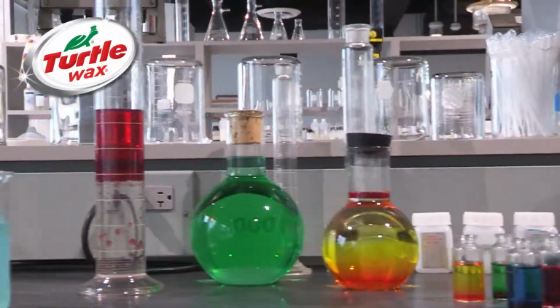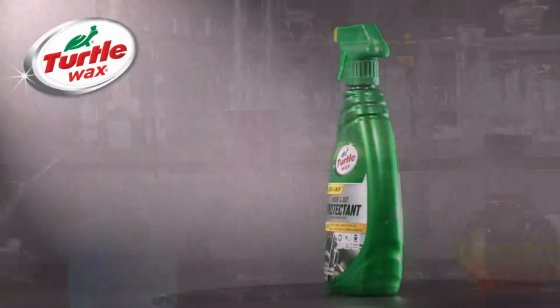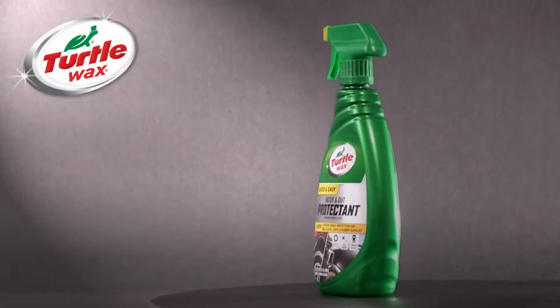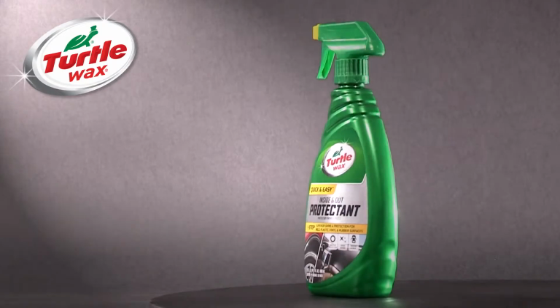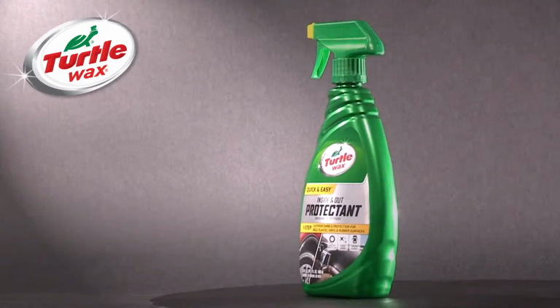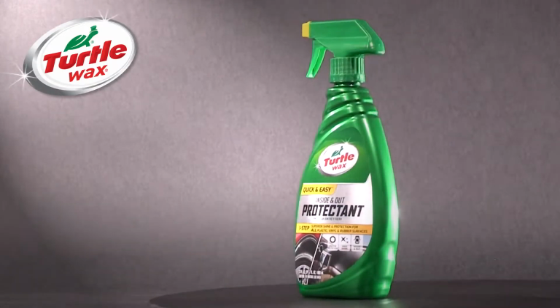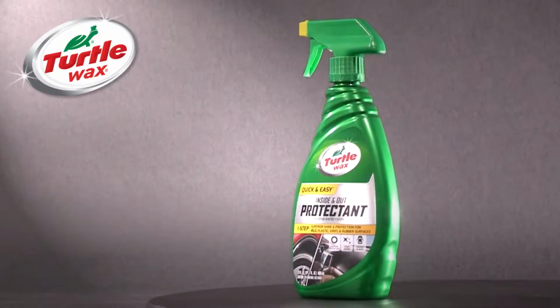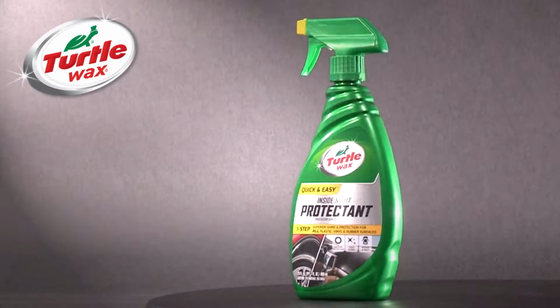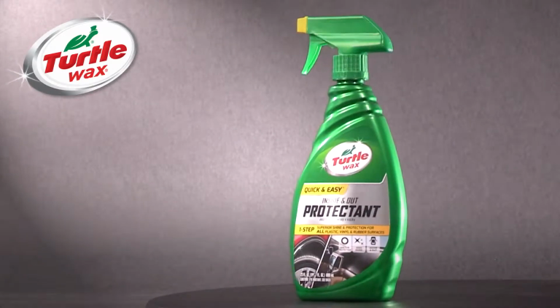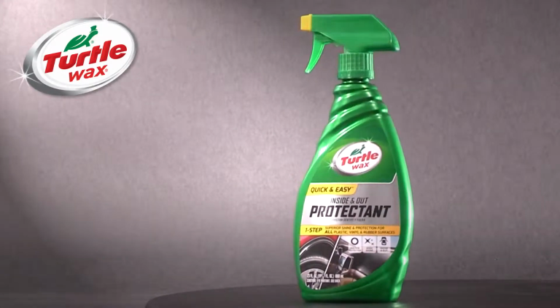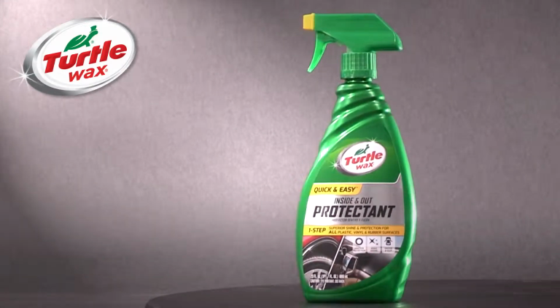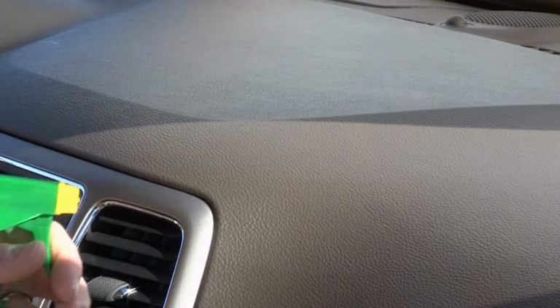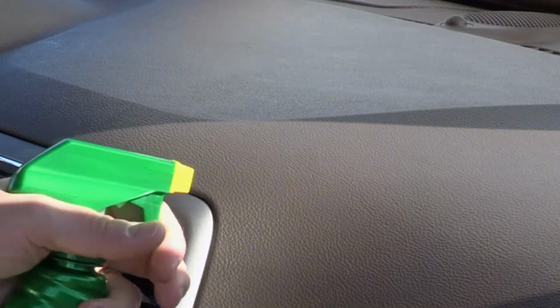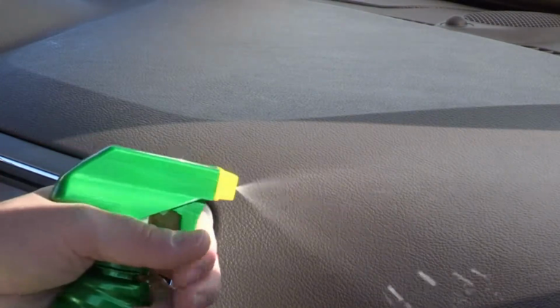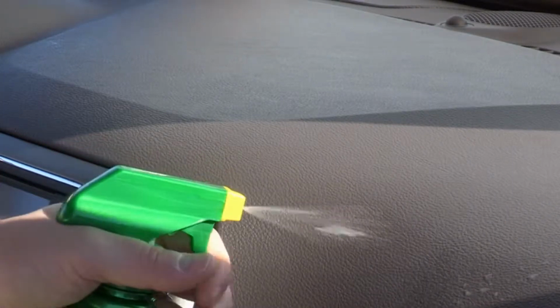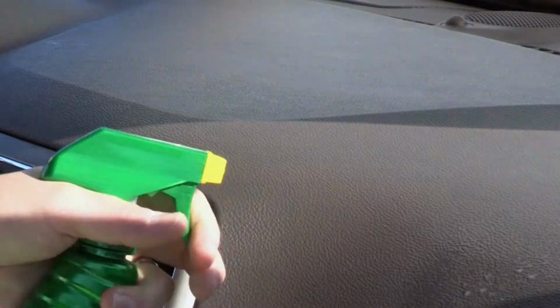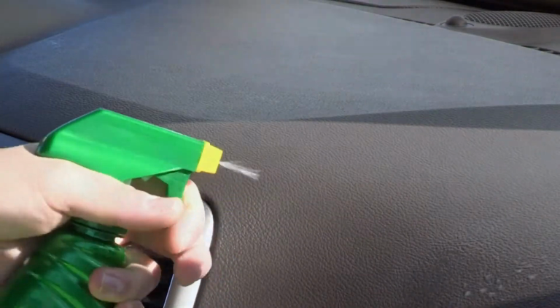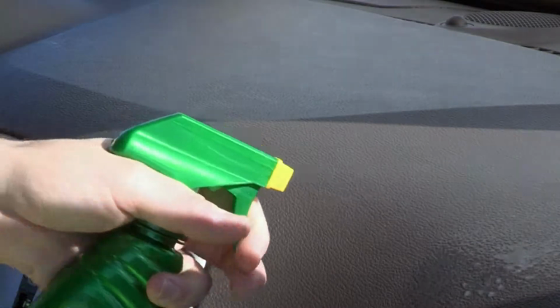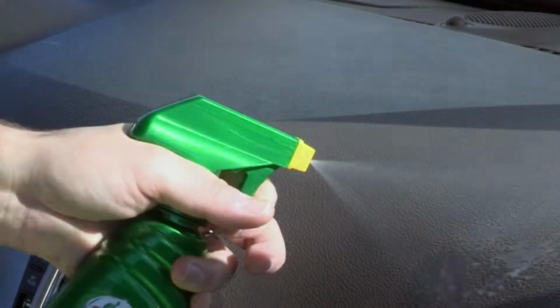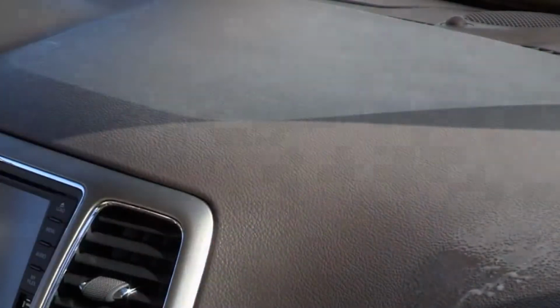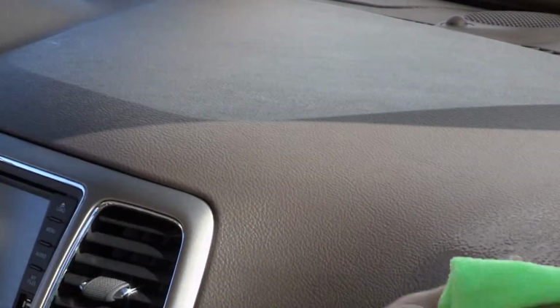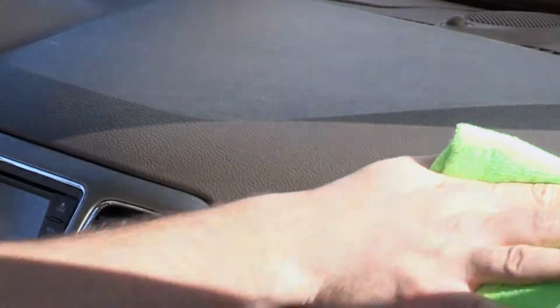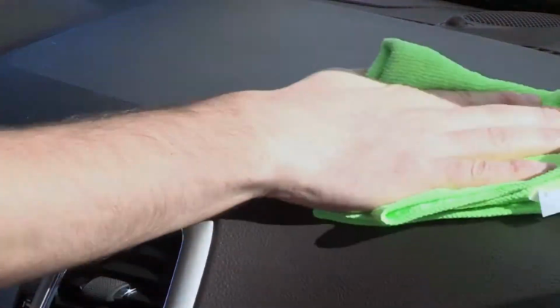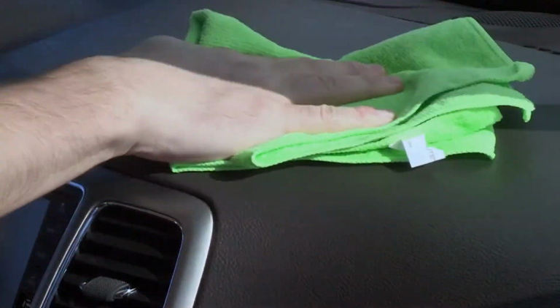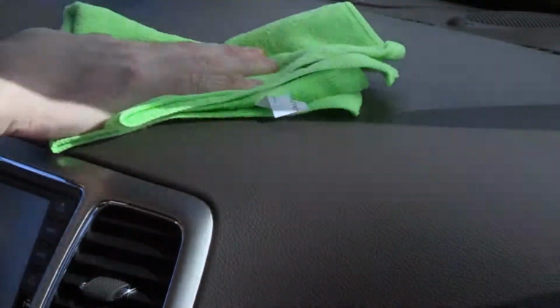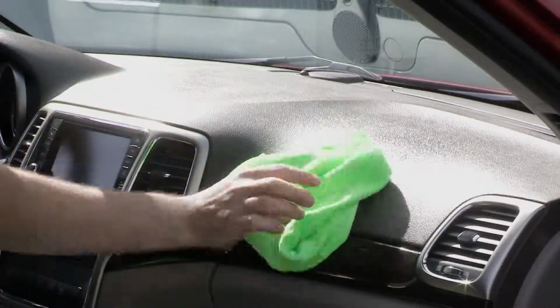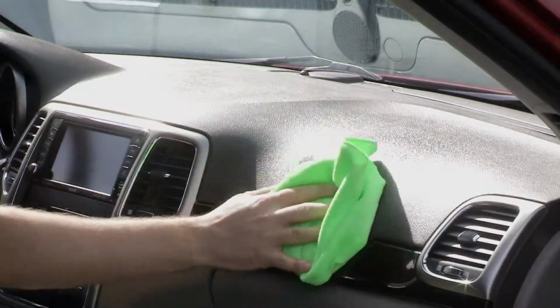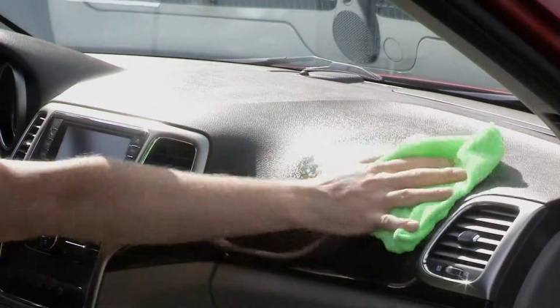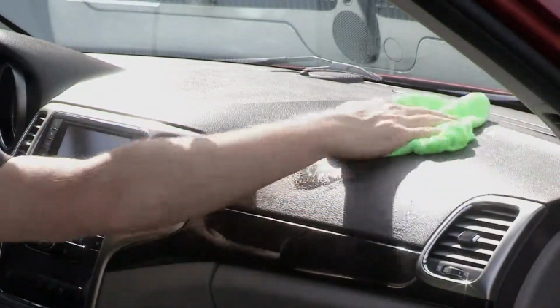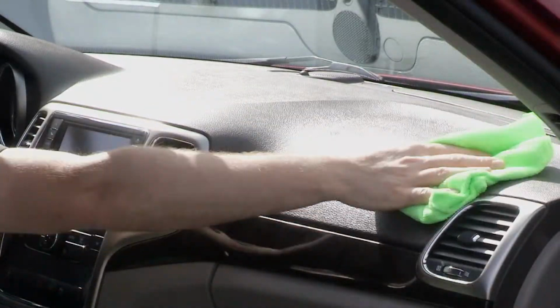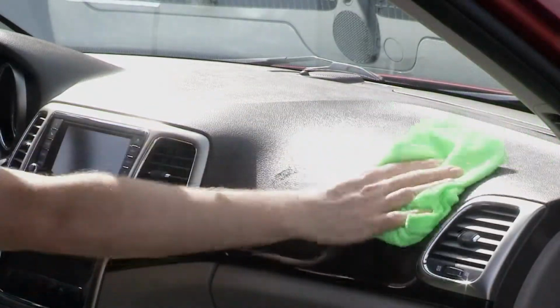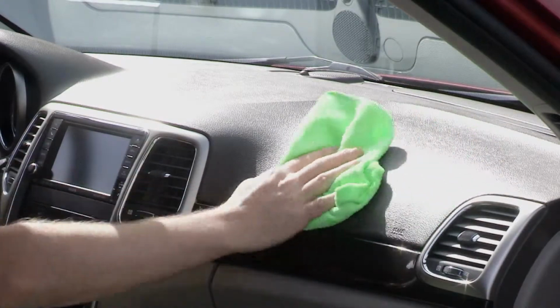Introducing Turtle Wax Inside and Out Protectant. This revolutionary new product delivers superior shine and protection for all plastic, vinyl, and rubber — both inside and out.